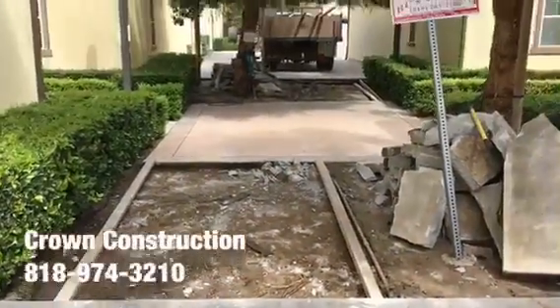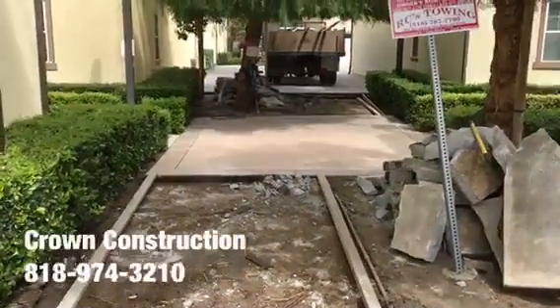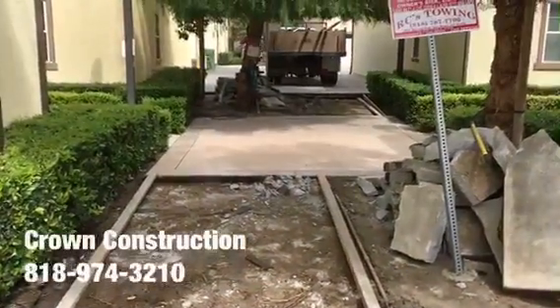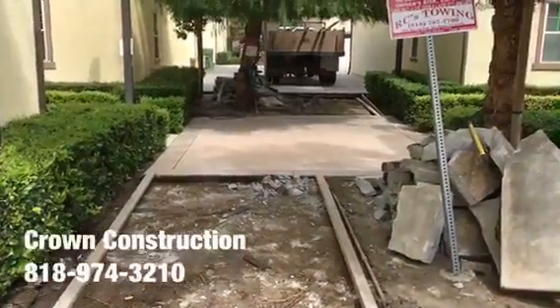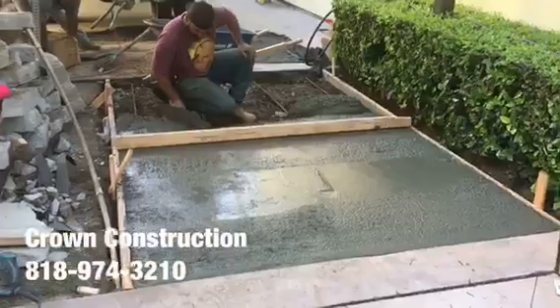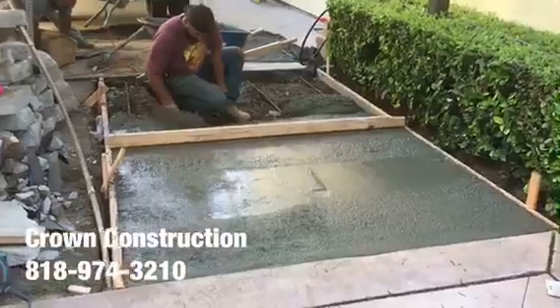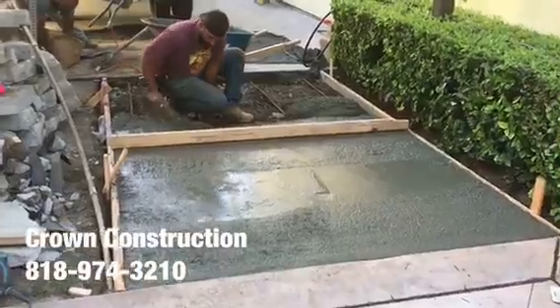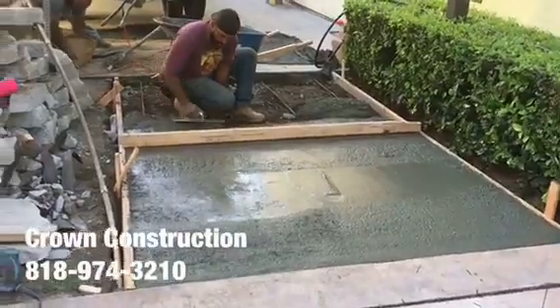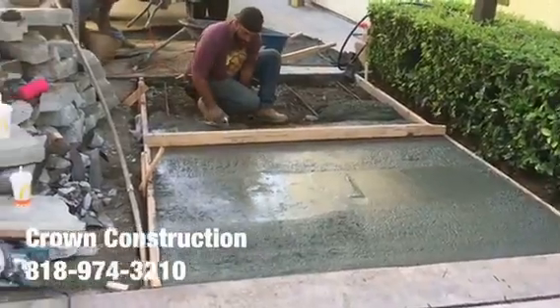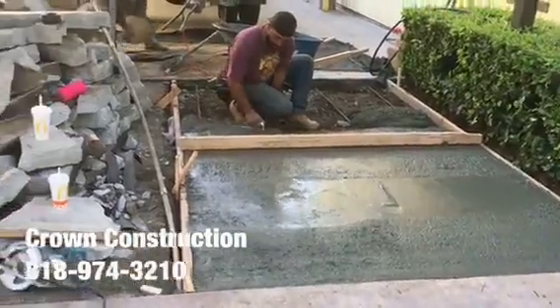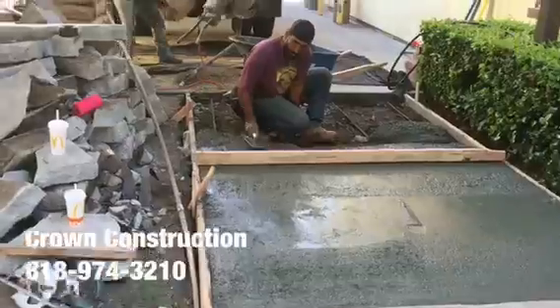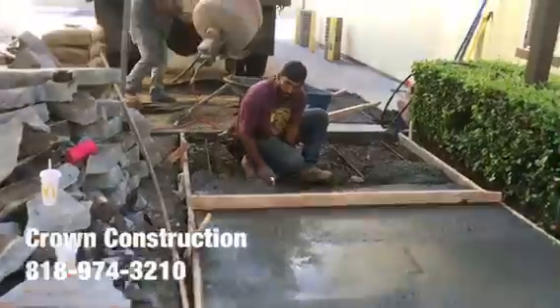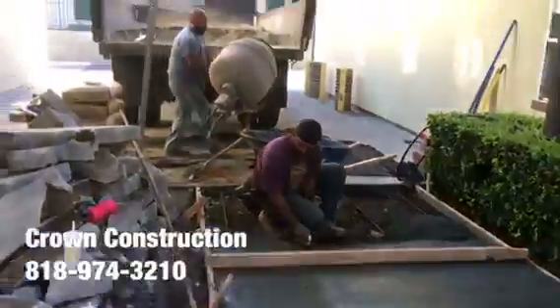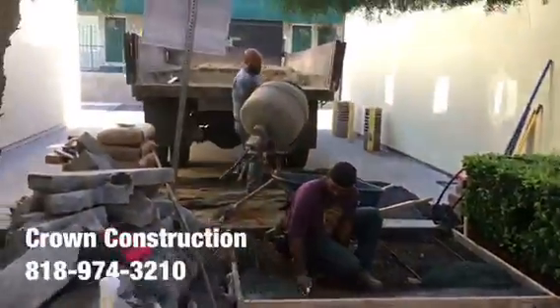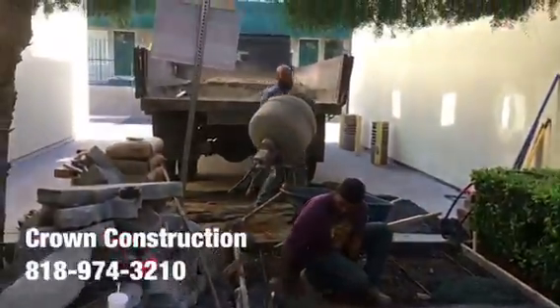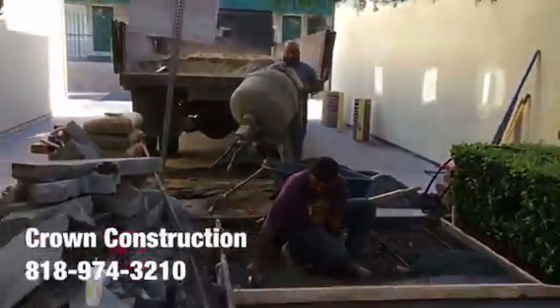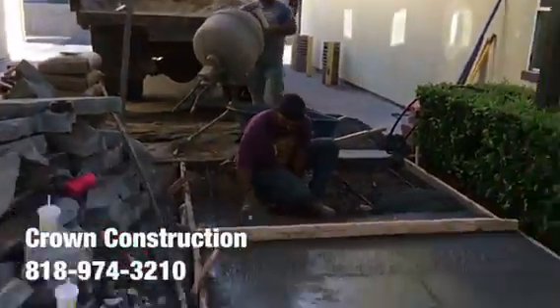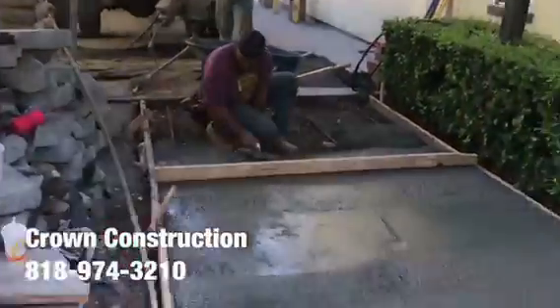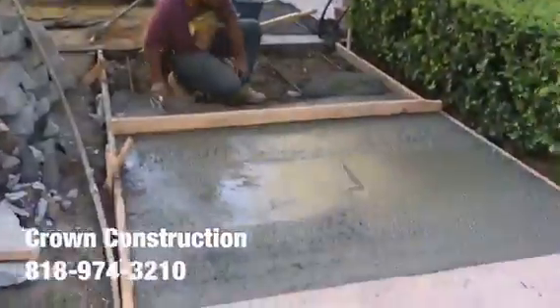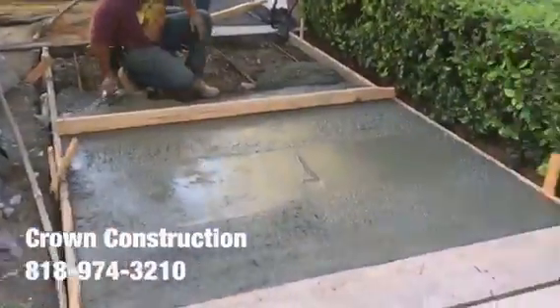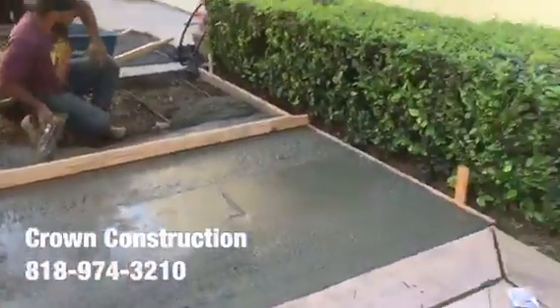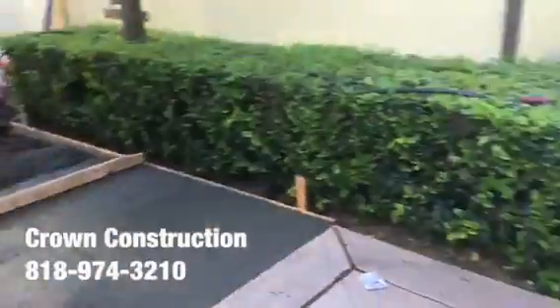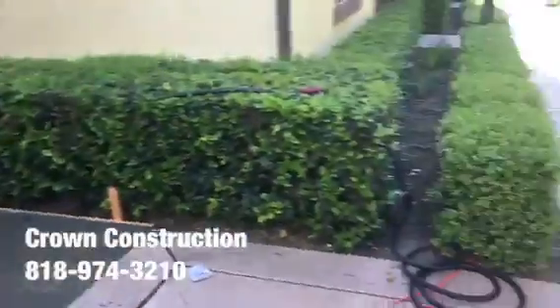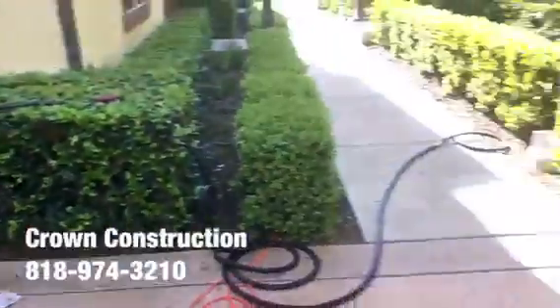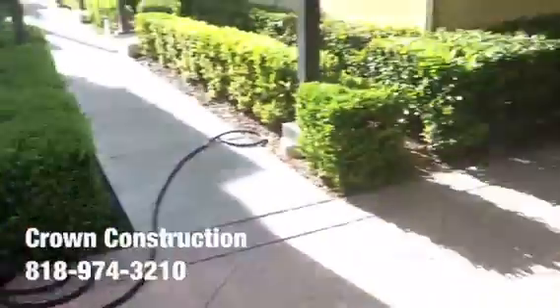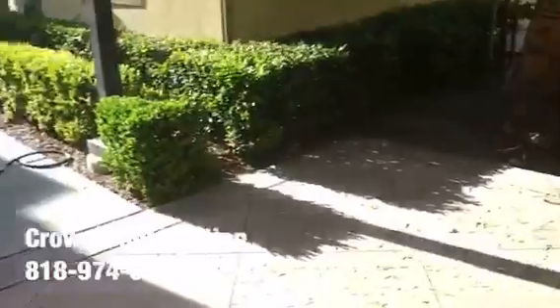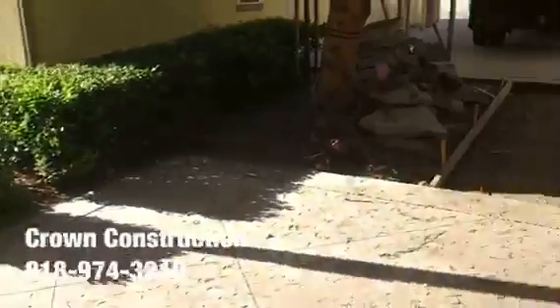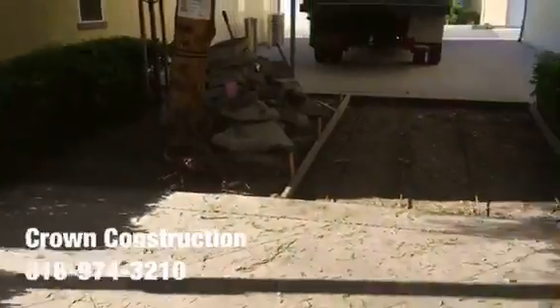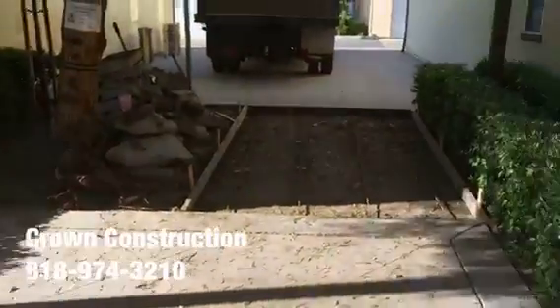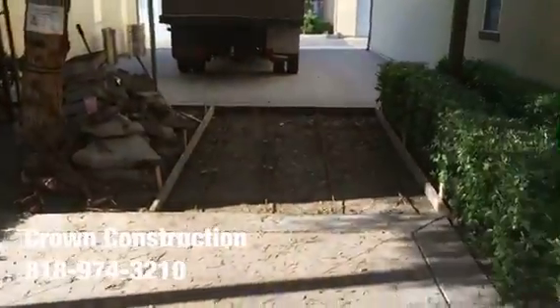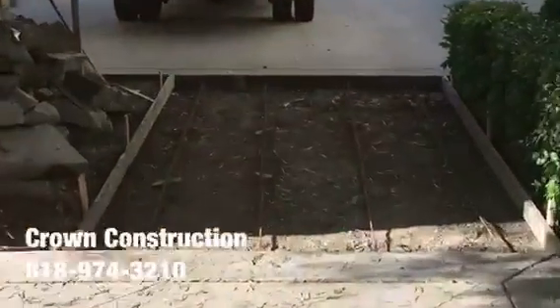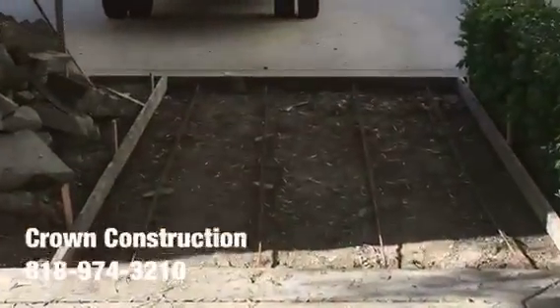Here we go, pouring the concrete. This is what it looks like — this area, this side — again ready for concrete.